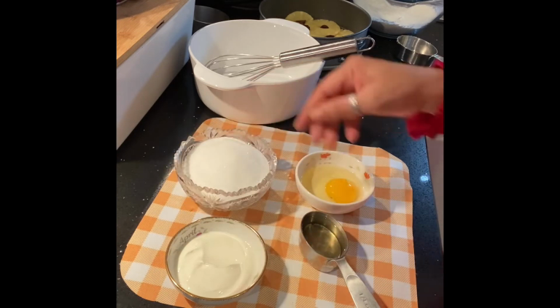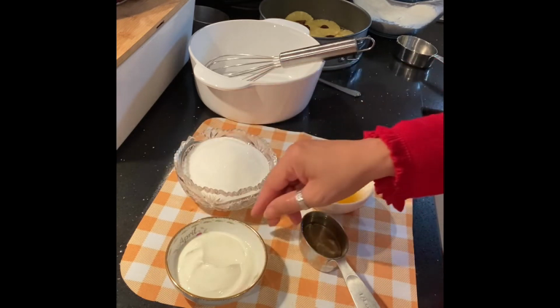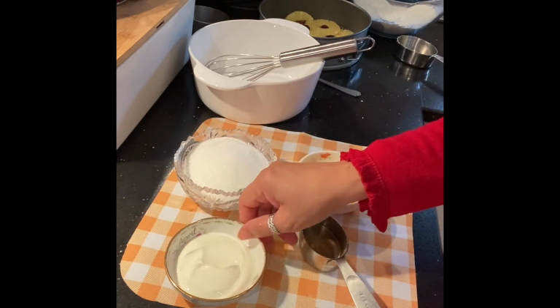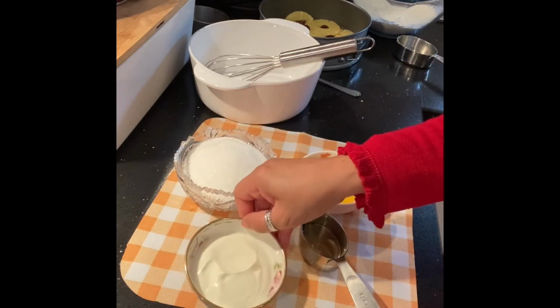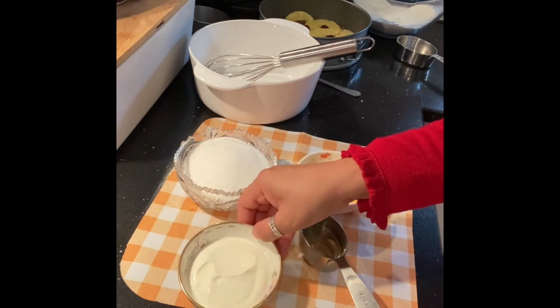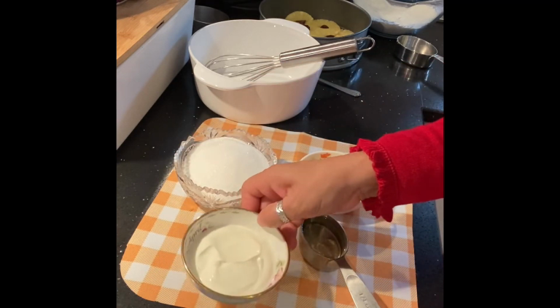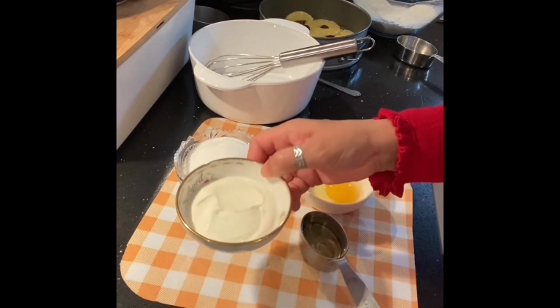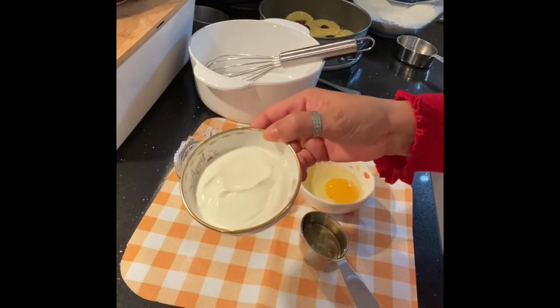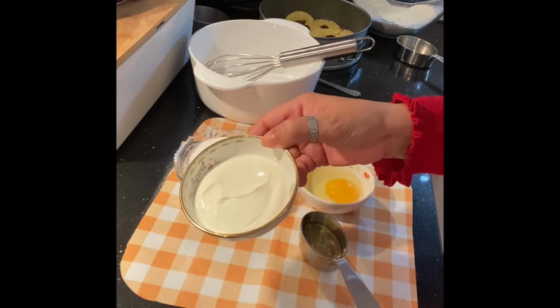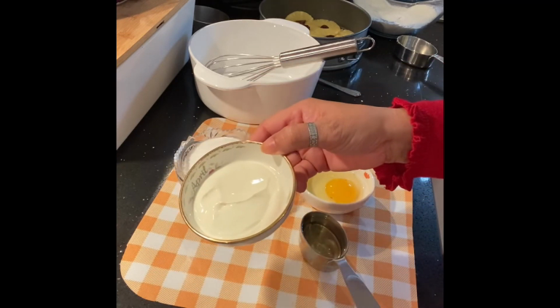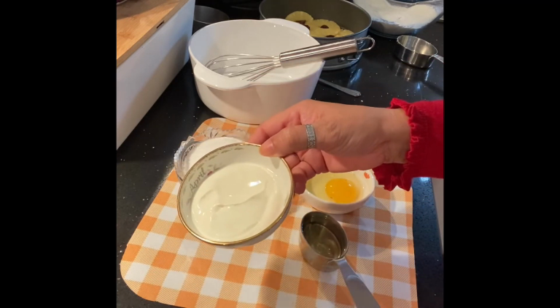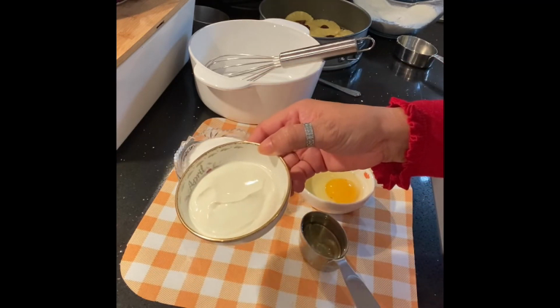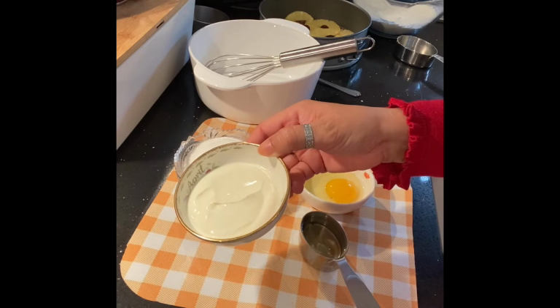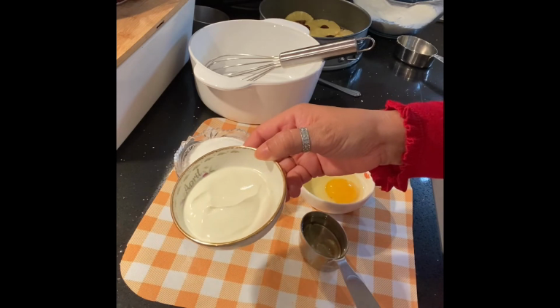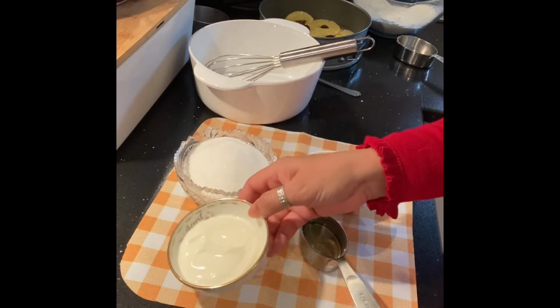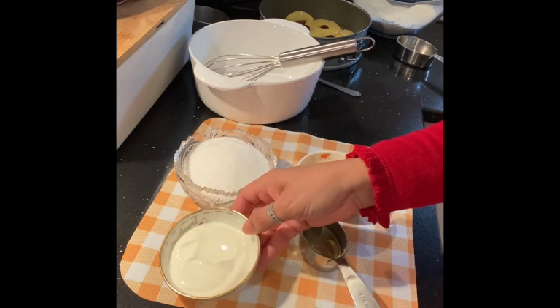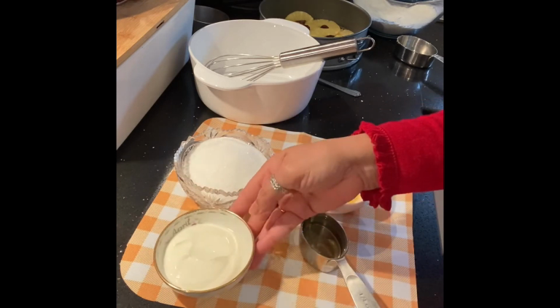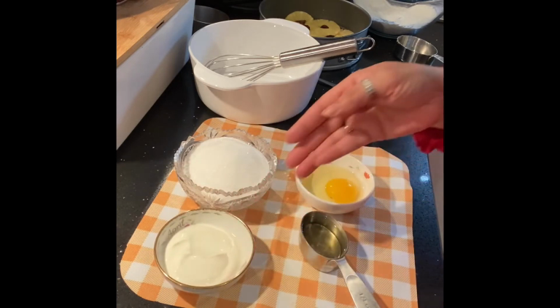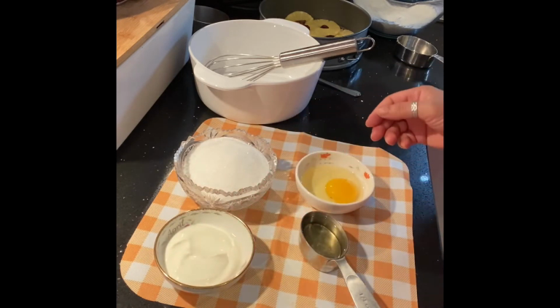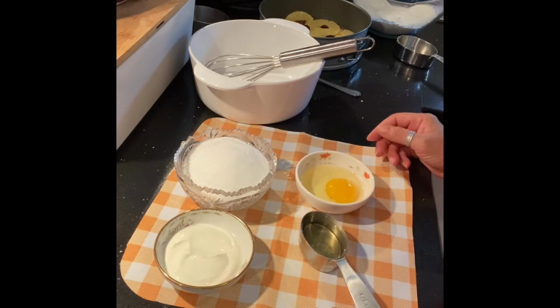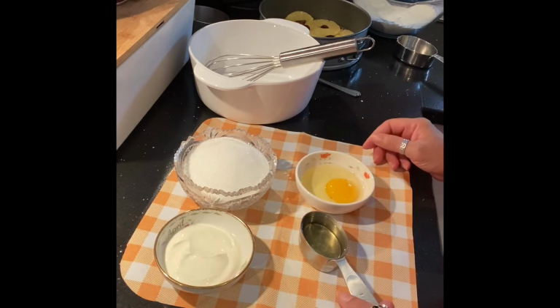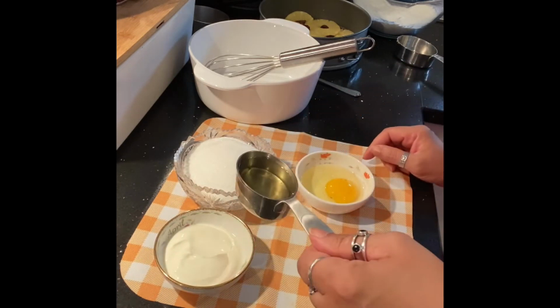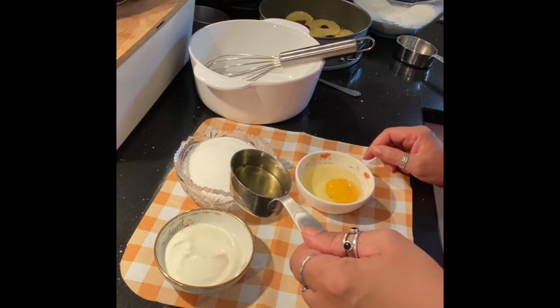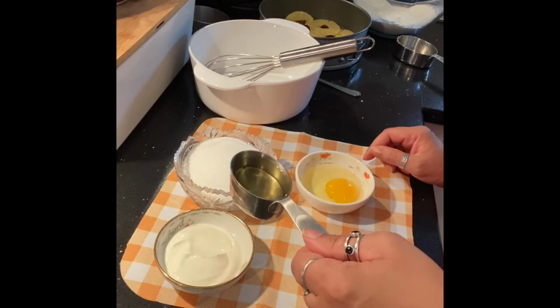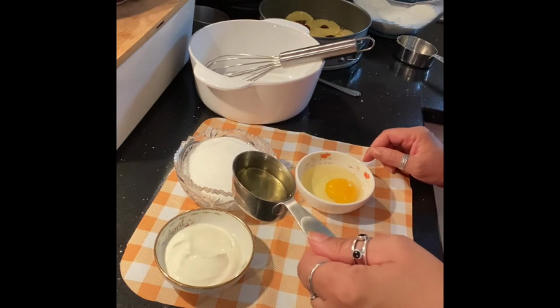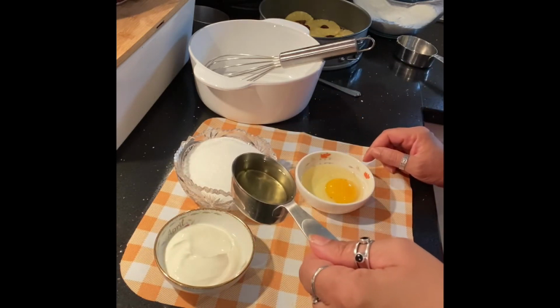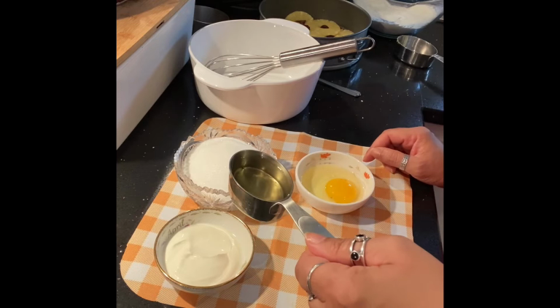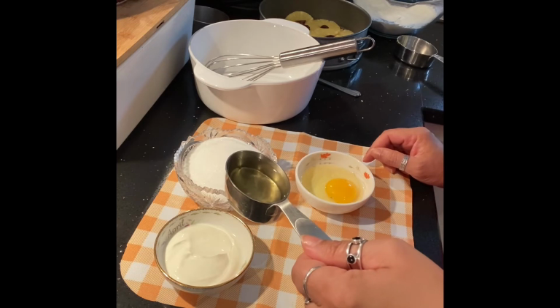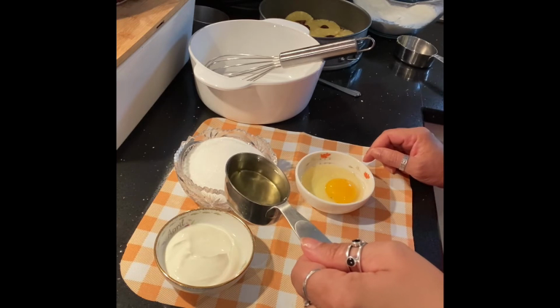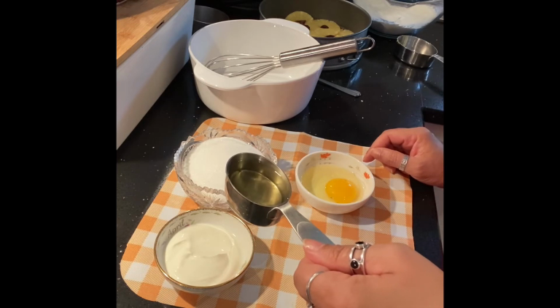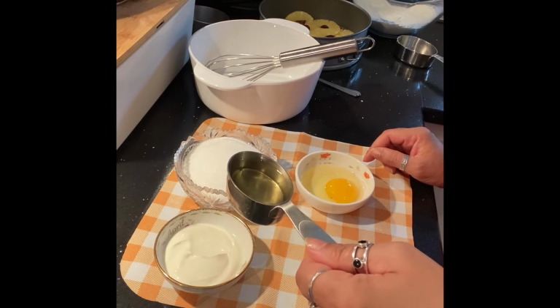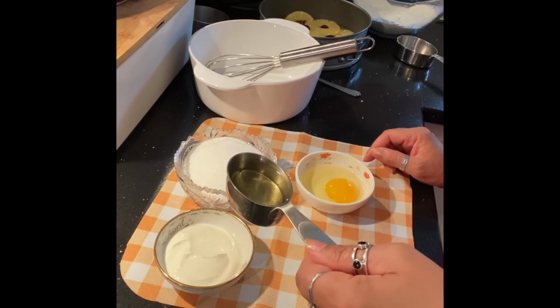I will mix it on the table. I will add 2 eggs and mix it all together.